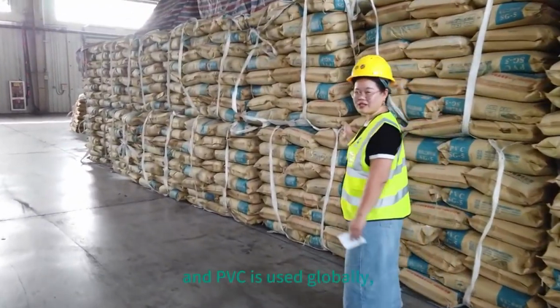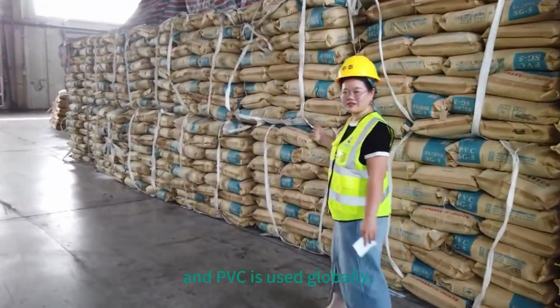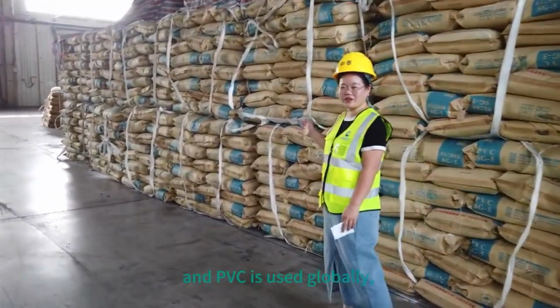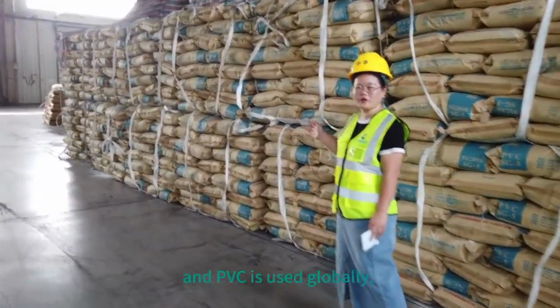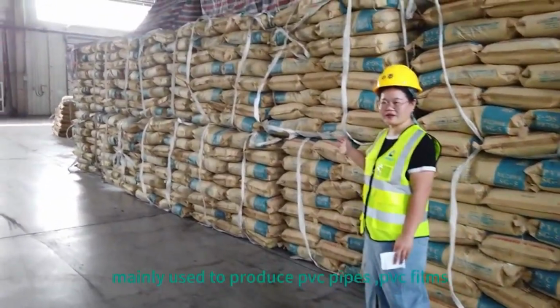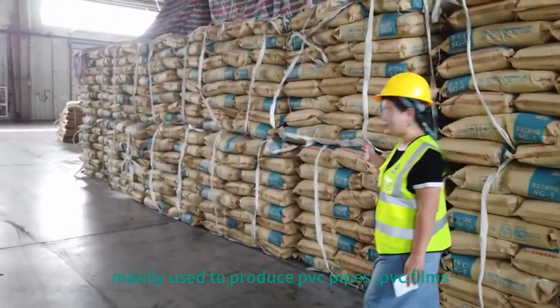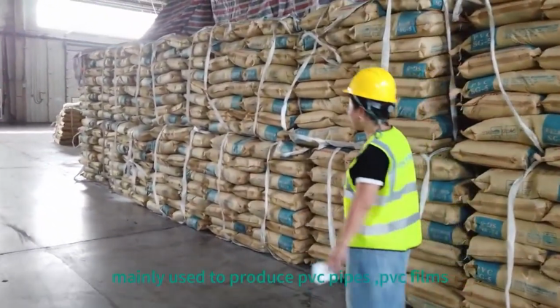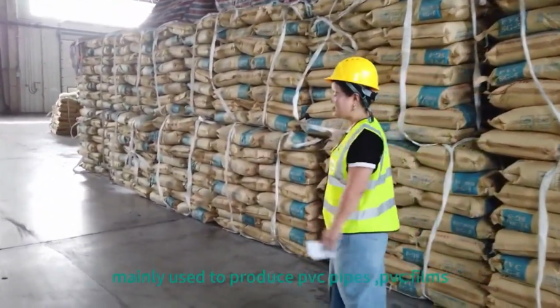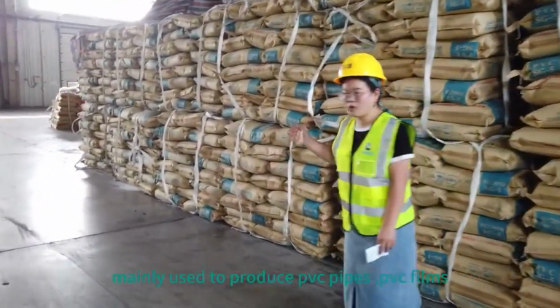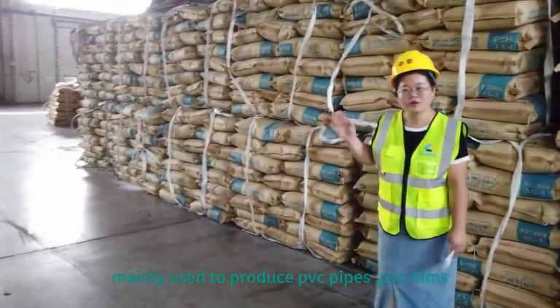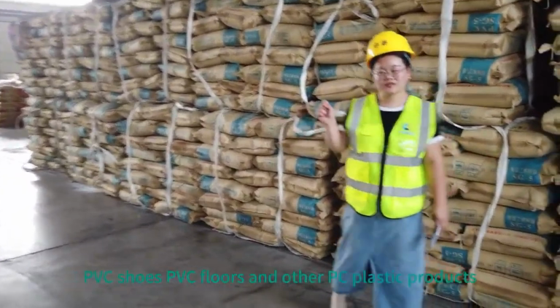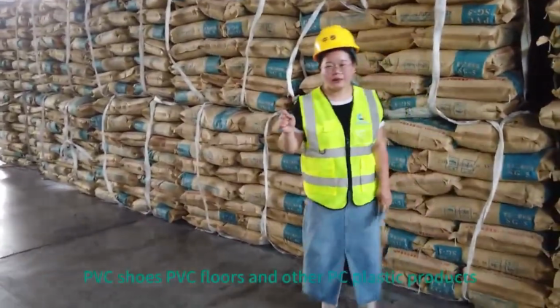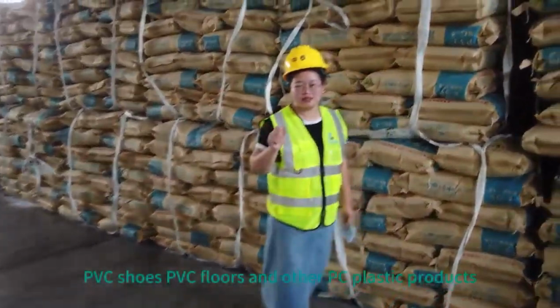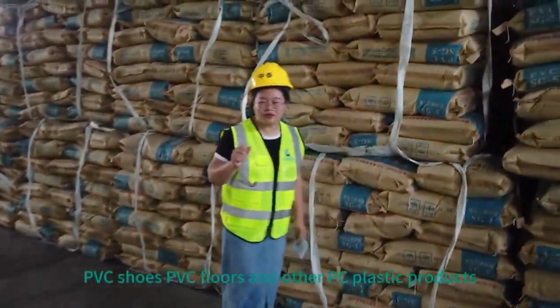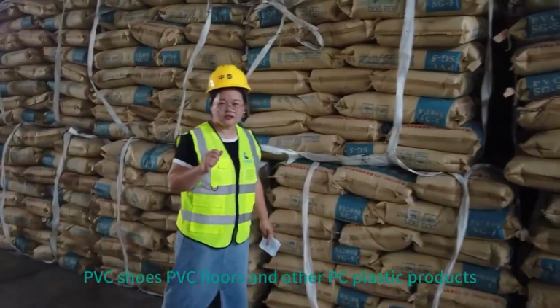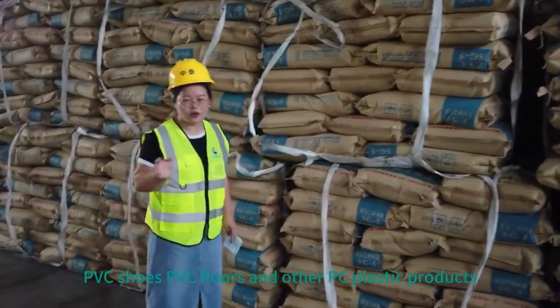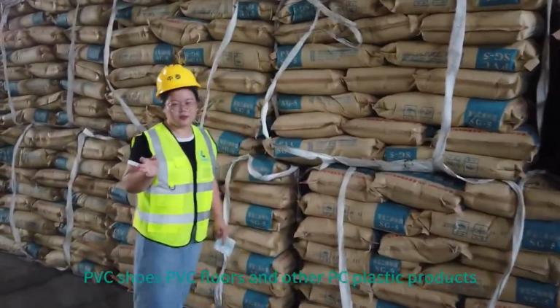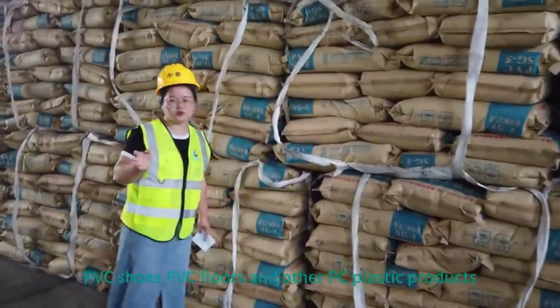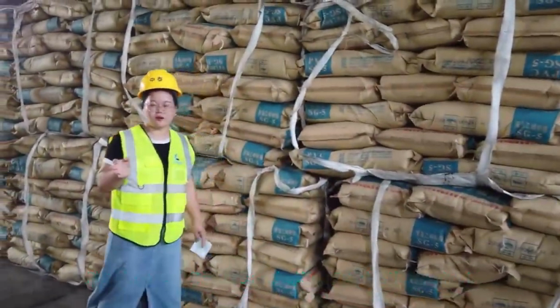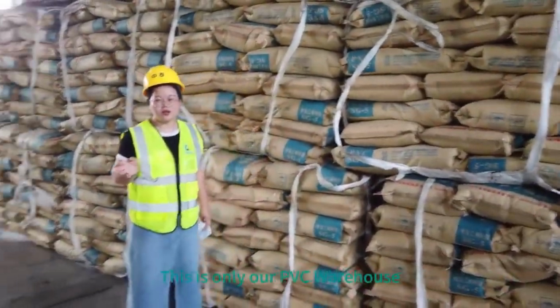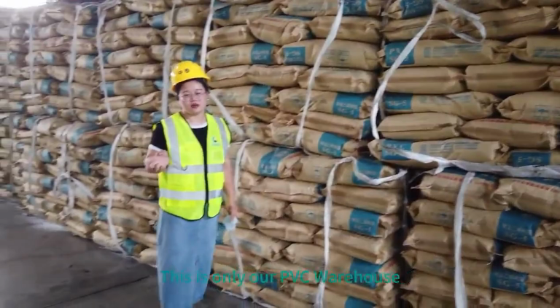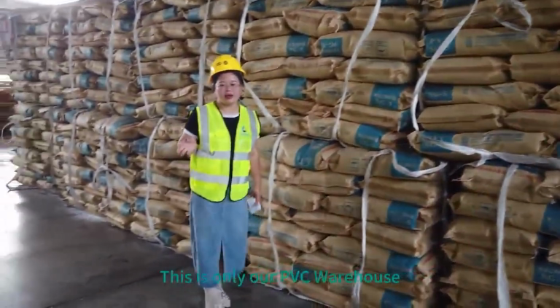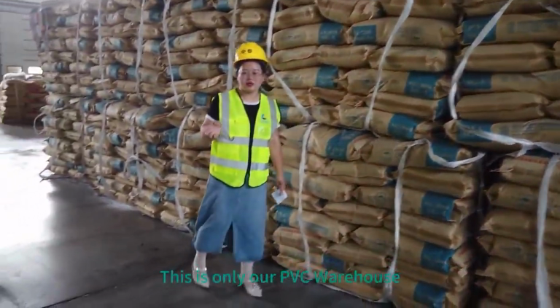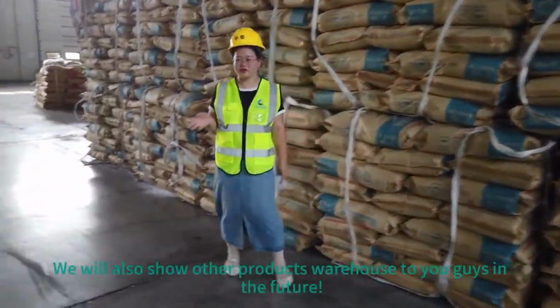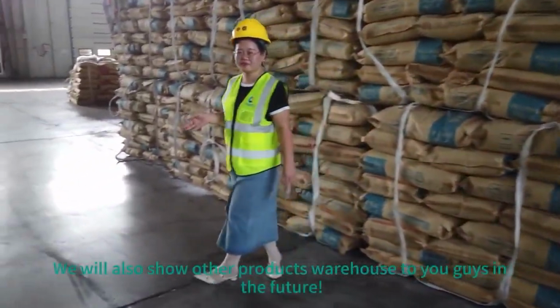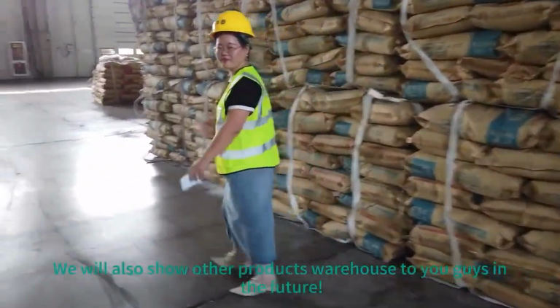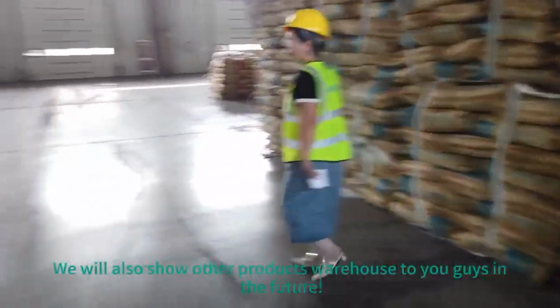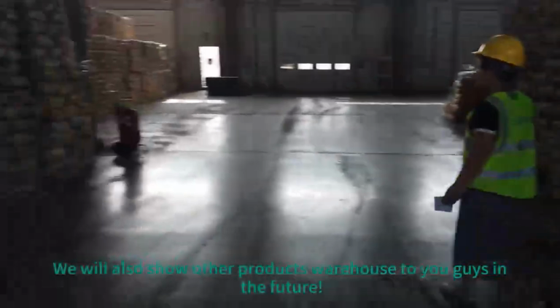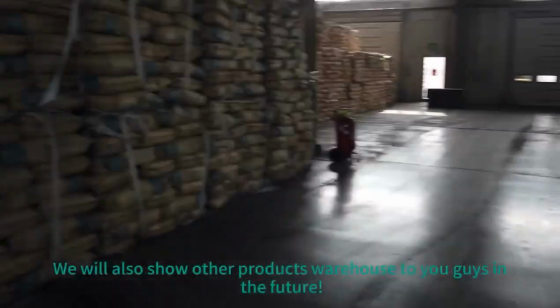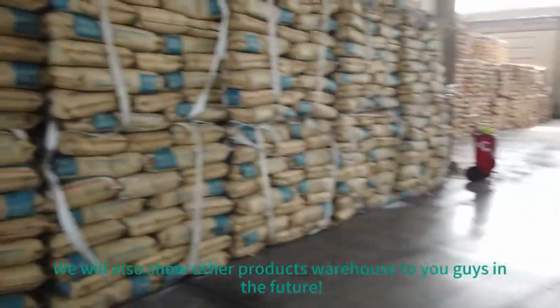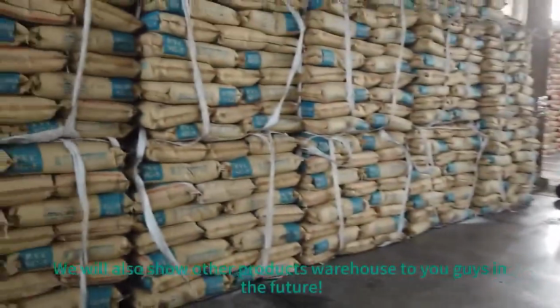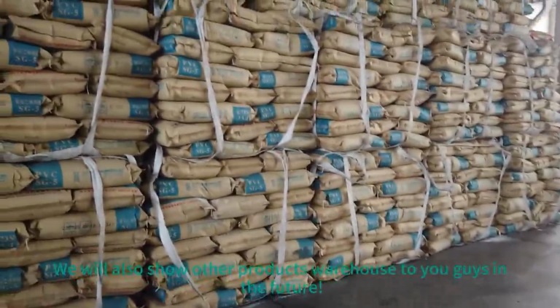PVC is used globally, mainly to produce PVC pipes, PVC foam, PVC shoes, PVC floss, and other PVC plastic products. This is only our PVC warehouse. We also have other product warehouses to show you in the future.